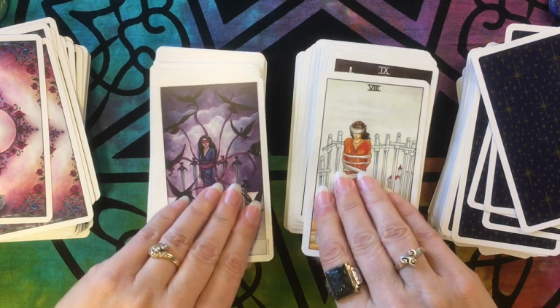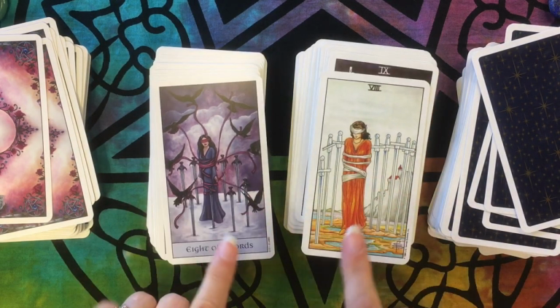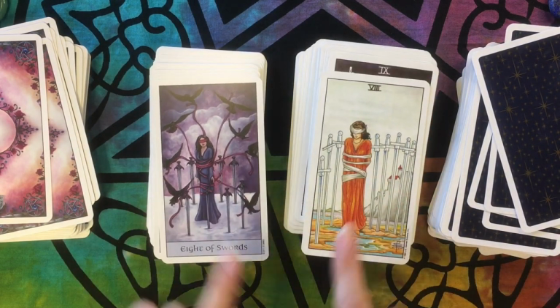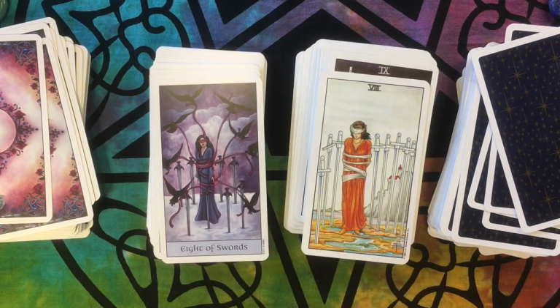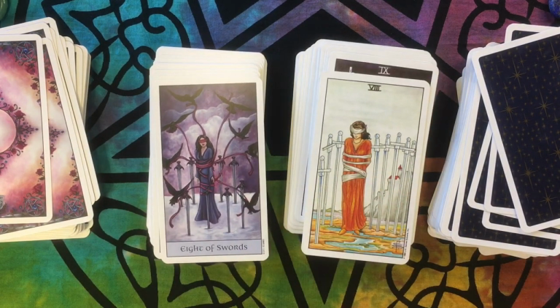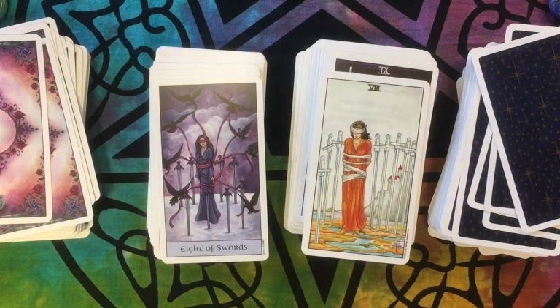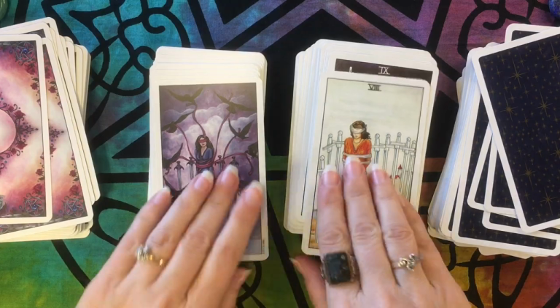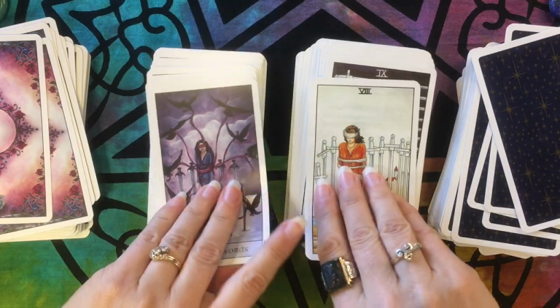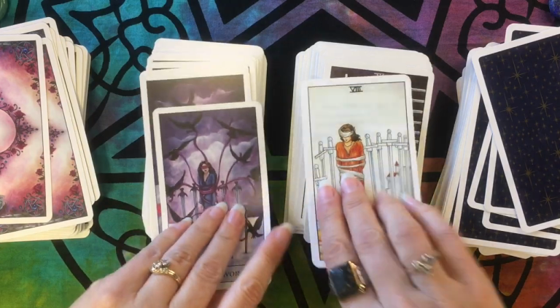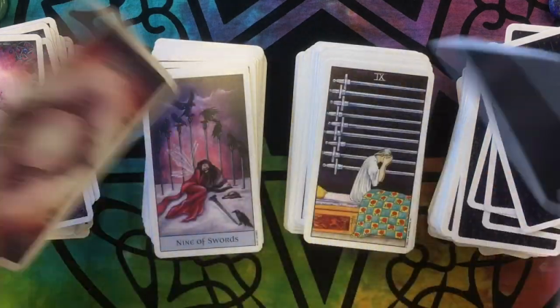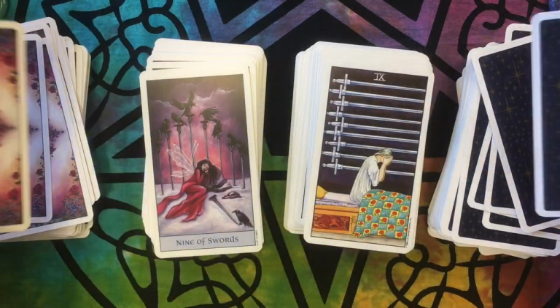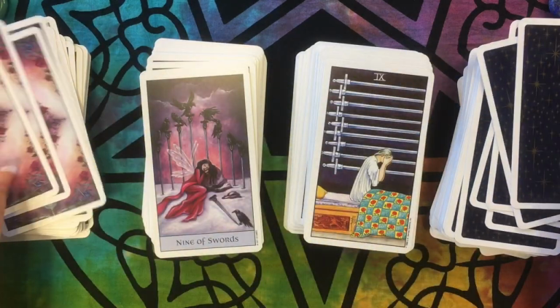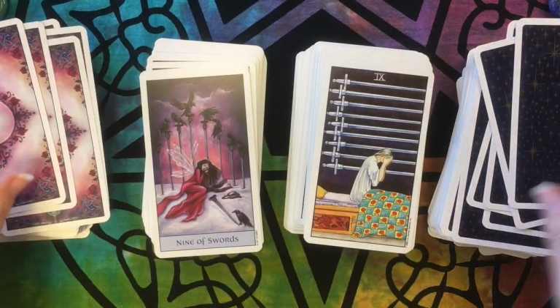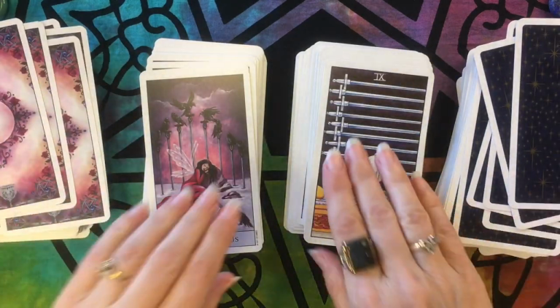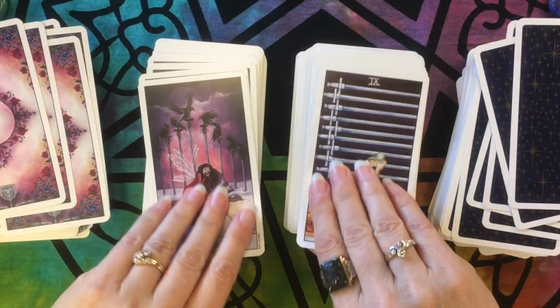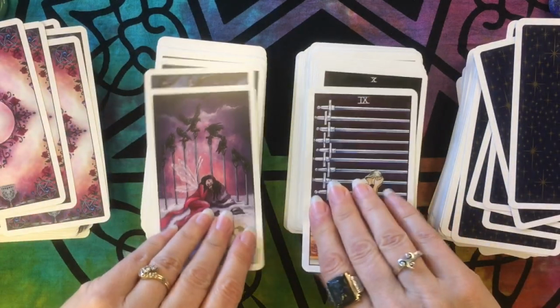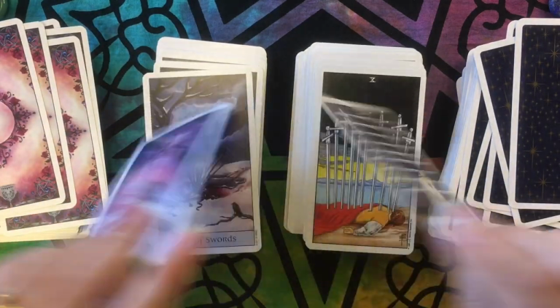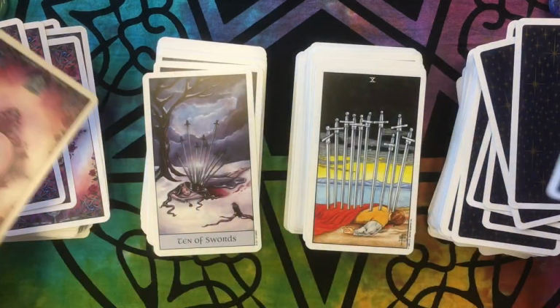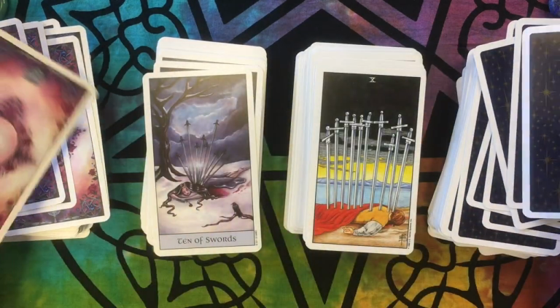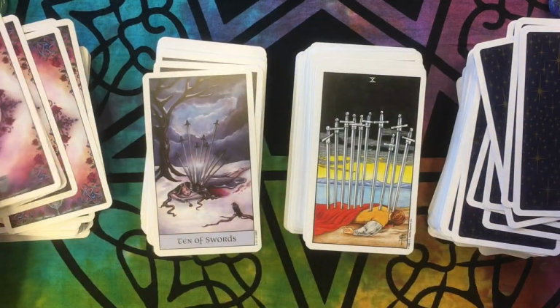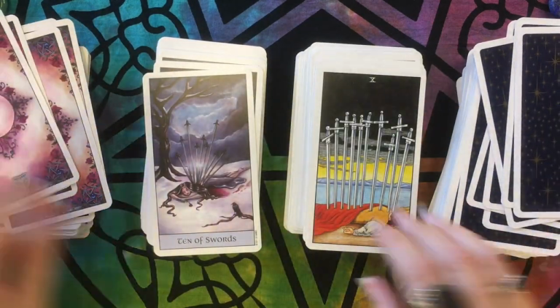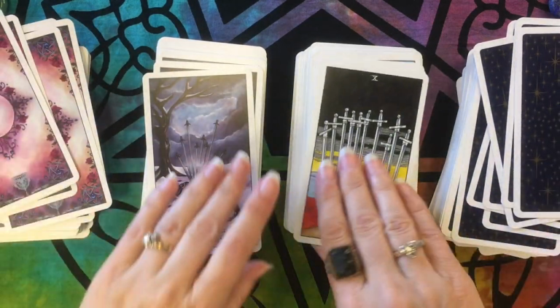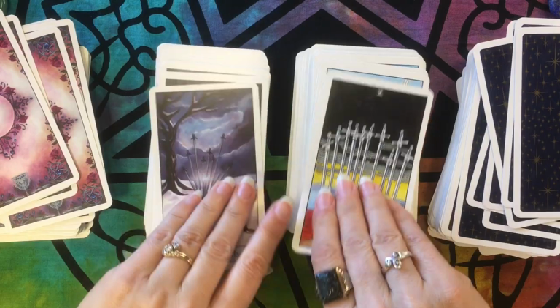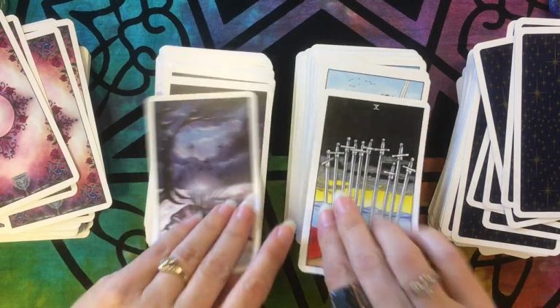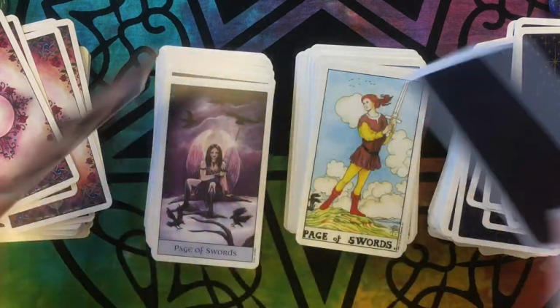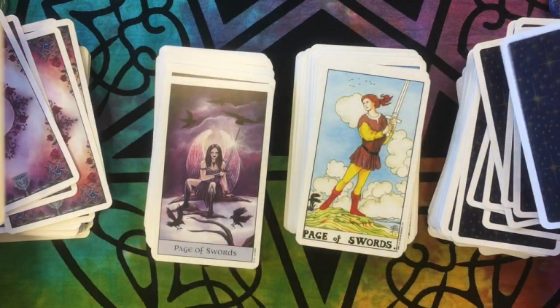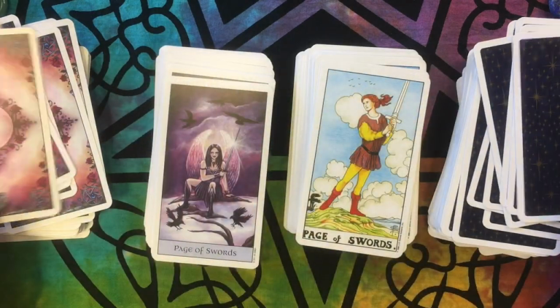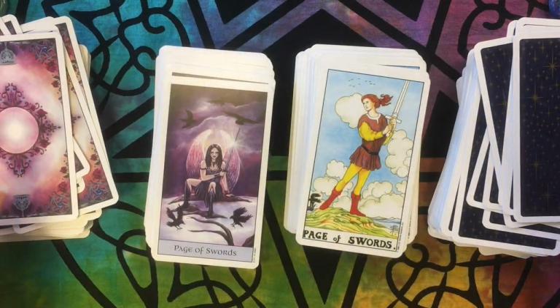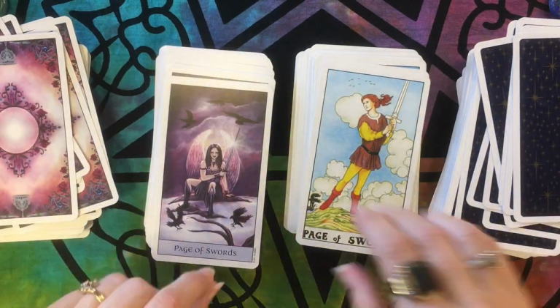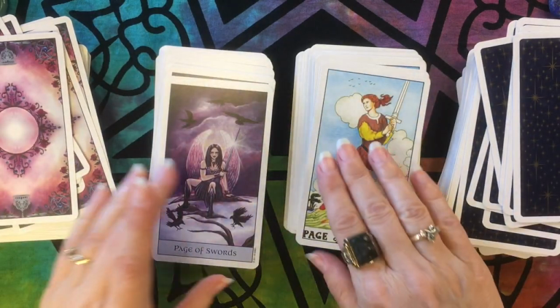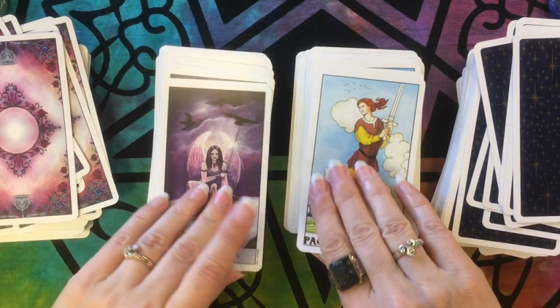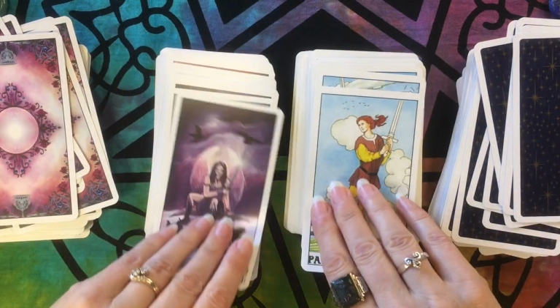Some of them, like this one, are very similar to the original. Some of them are so different that you have a hard time seeing the original RWS imagery in there.